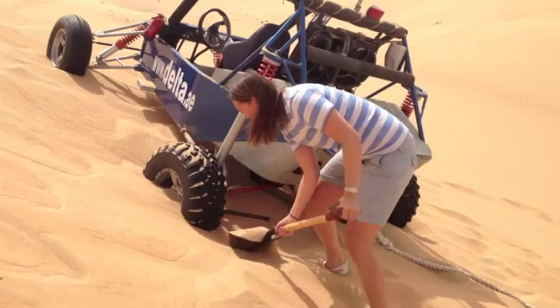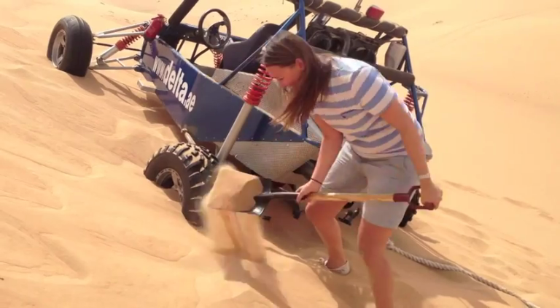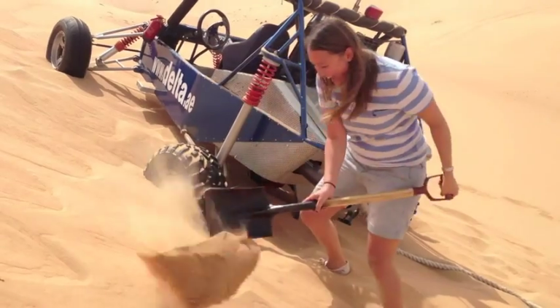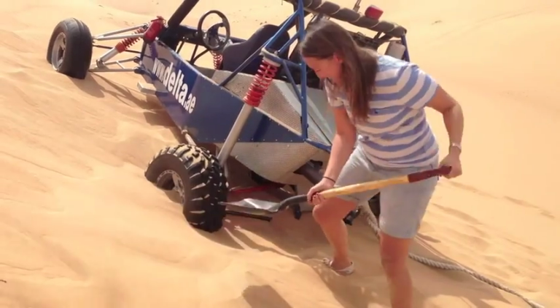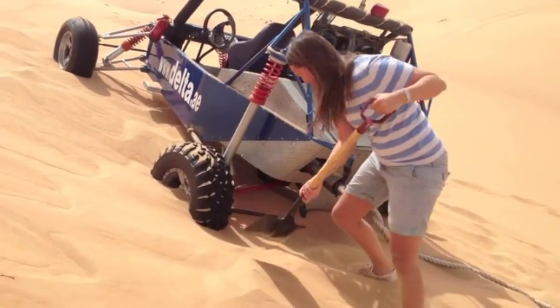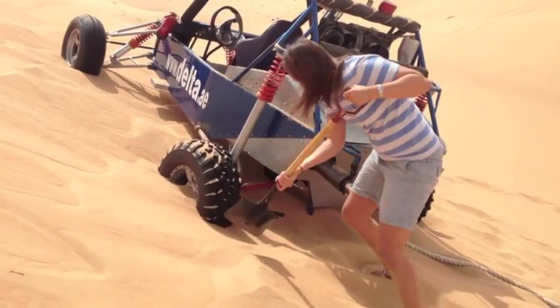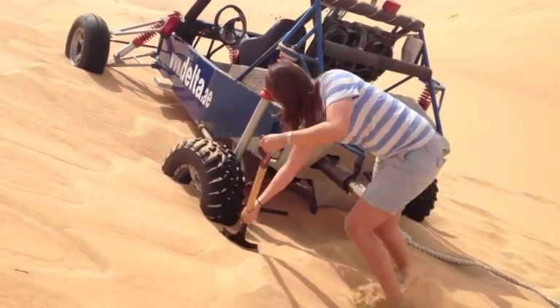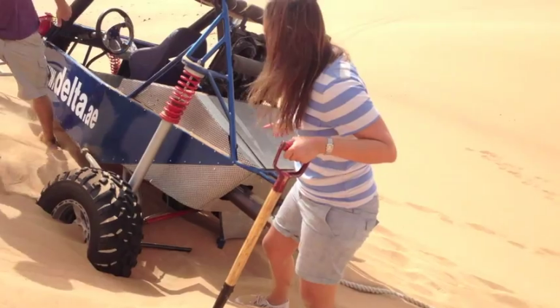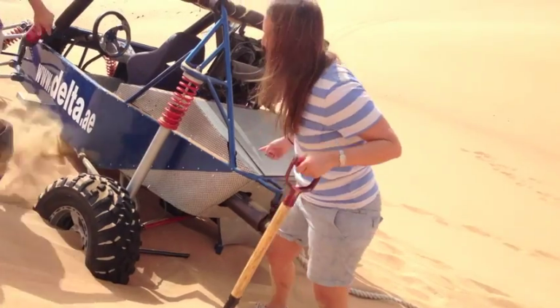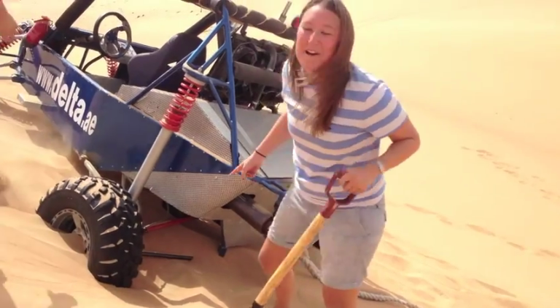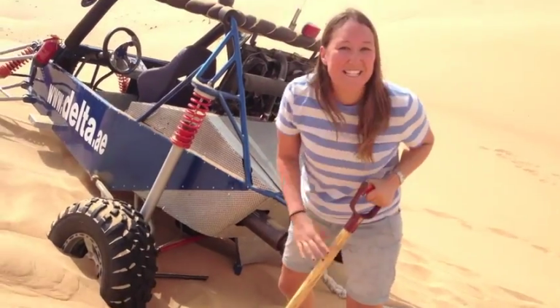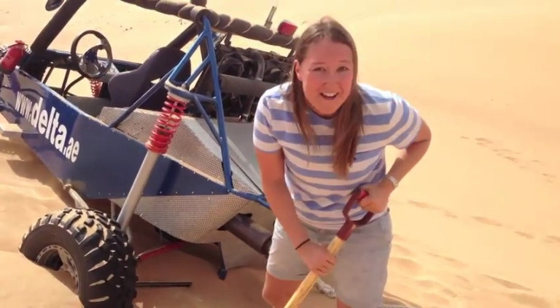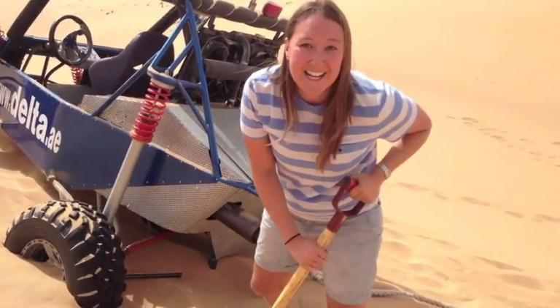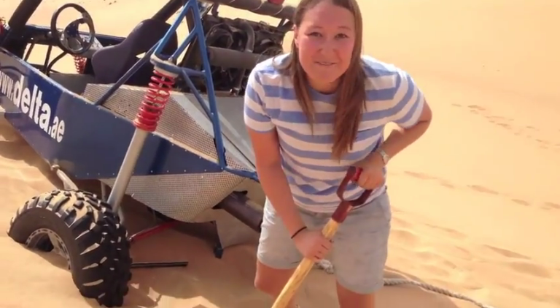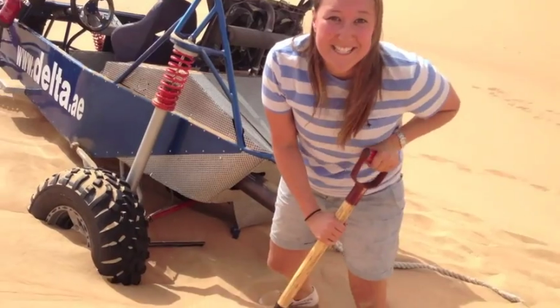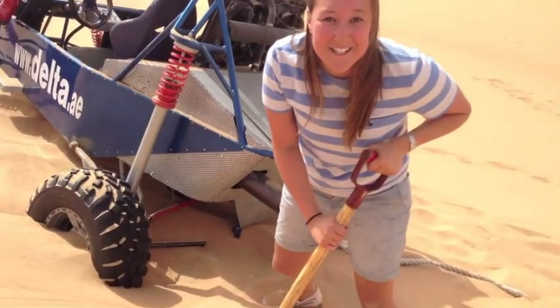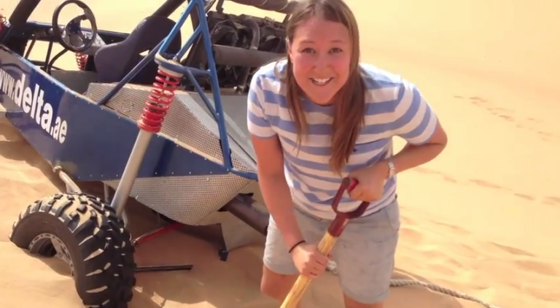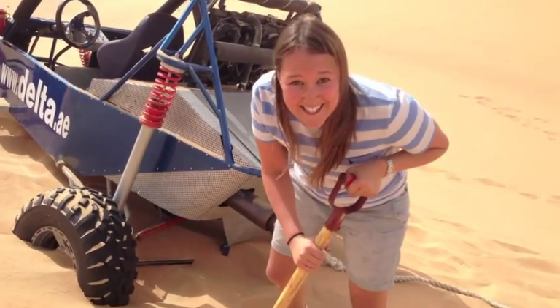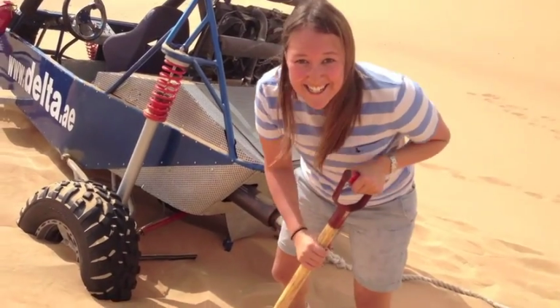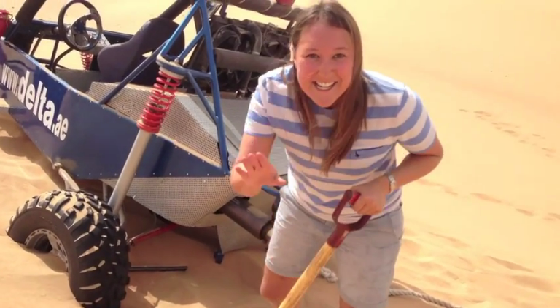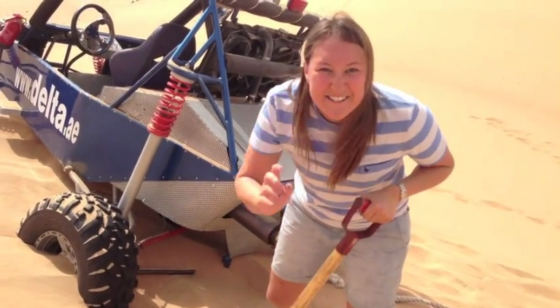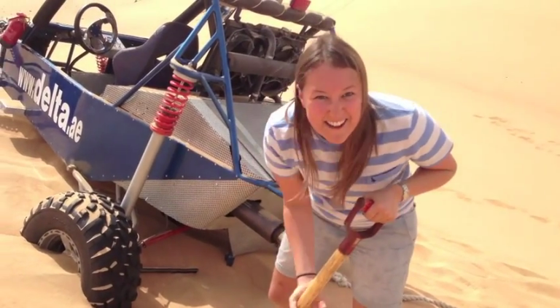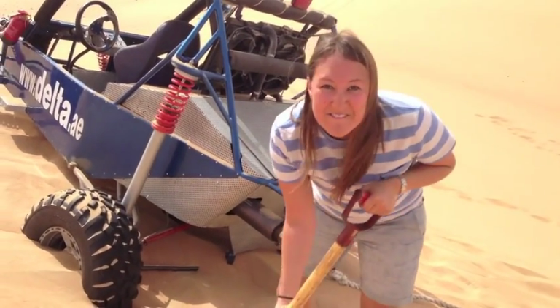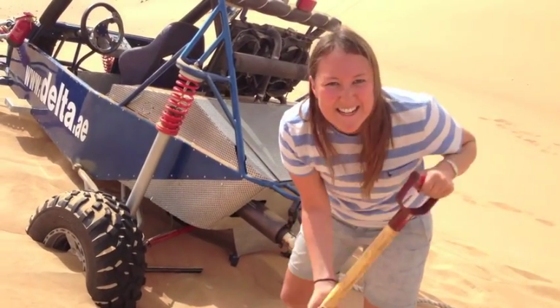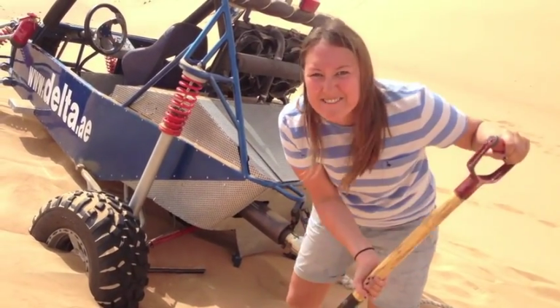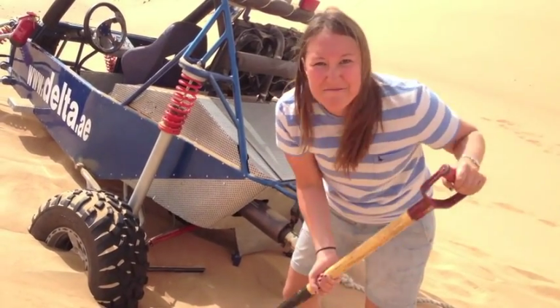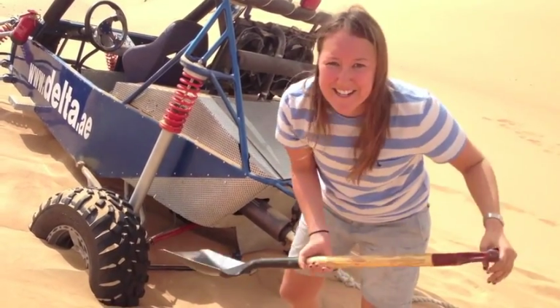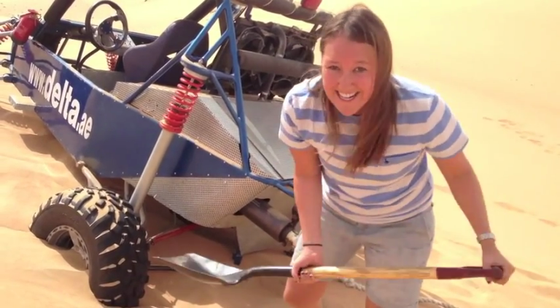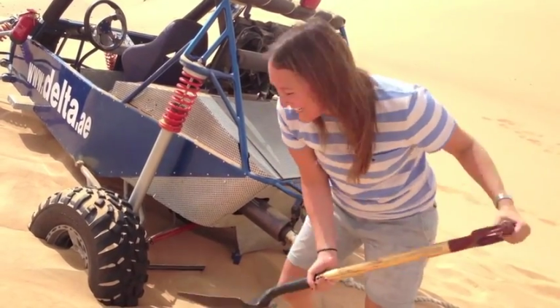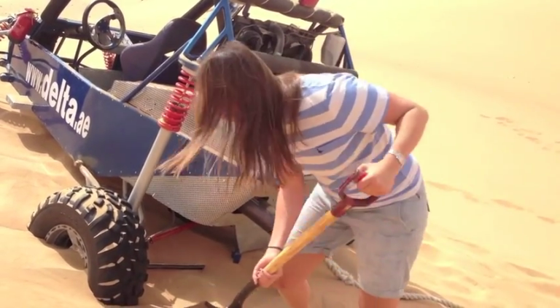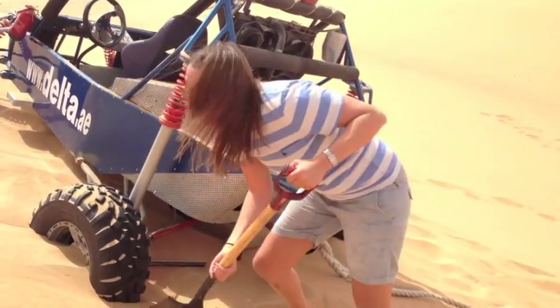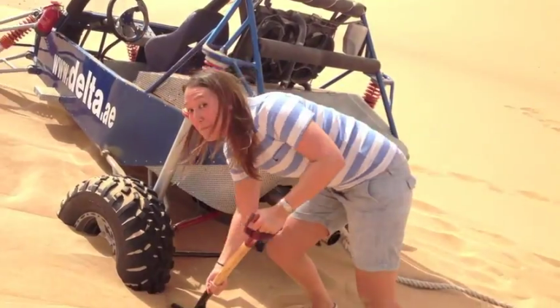Right, okay! I seem to have got myself a little bit stuck on a dune. Give us about ten more minutes and we should be on our way again. Whoops!